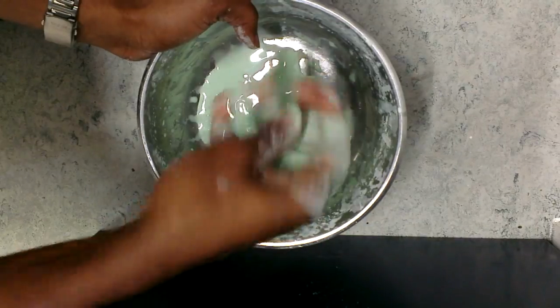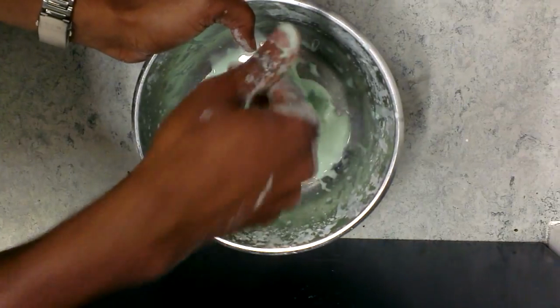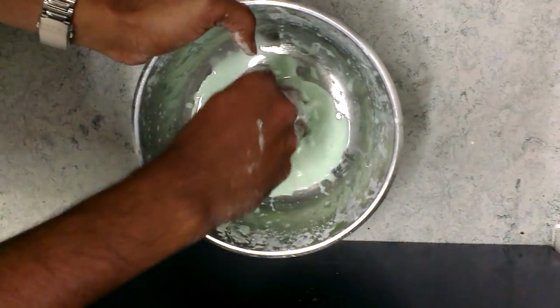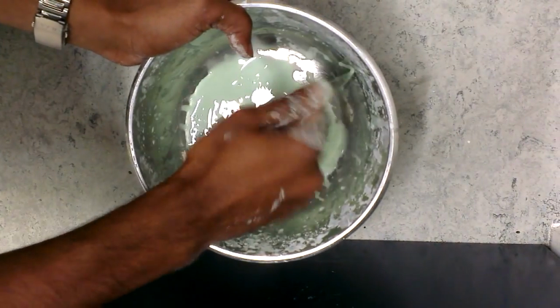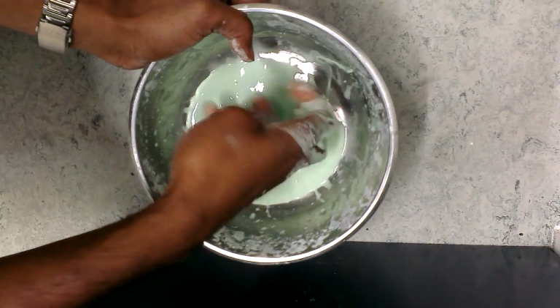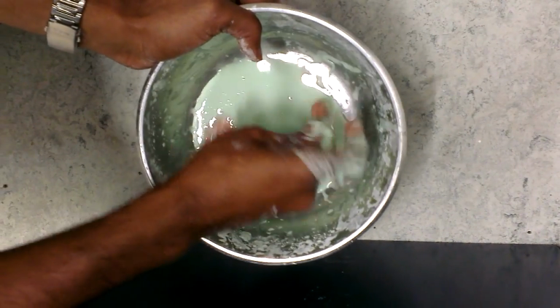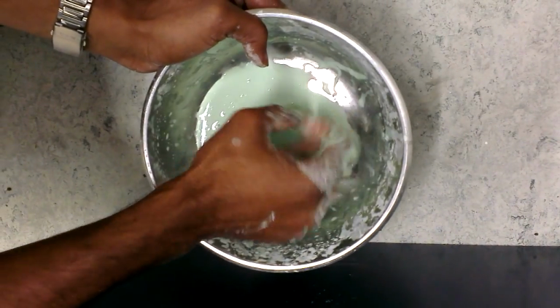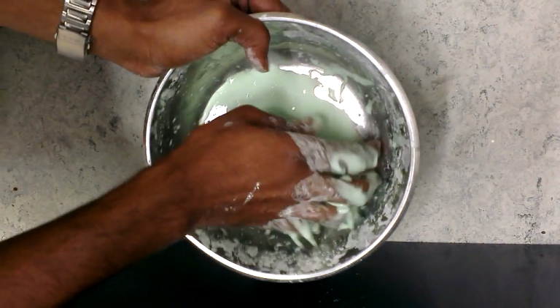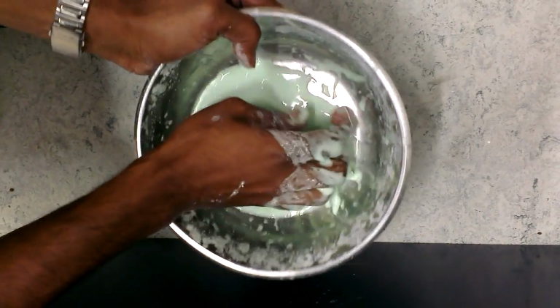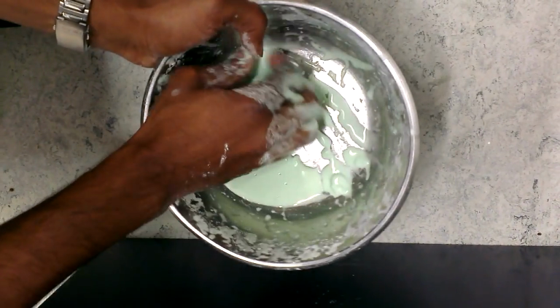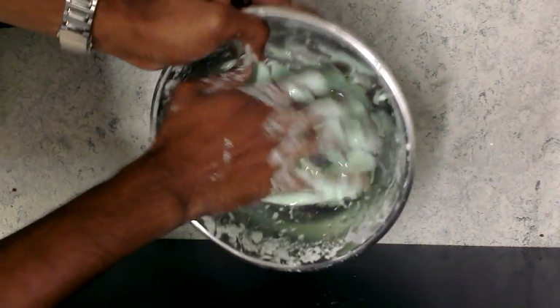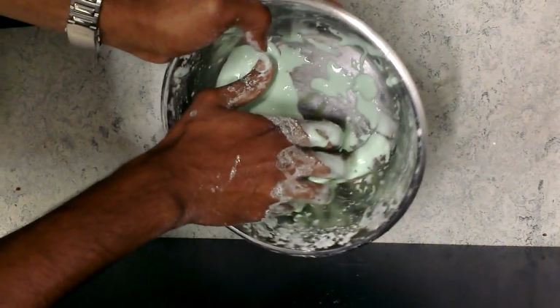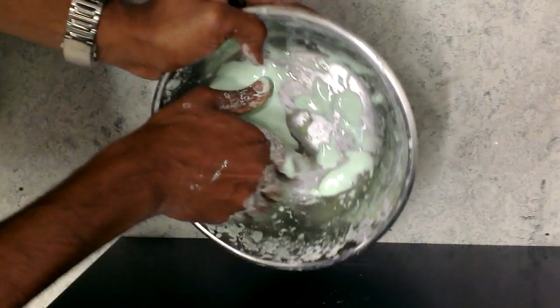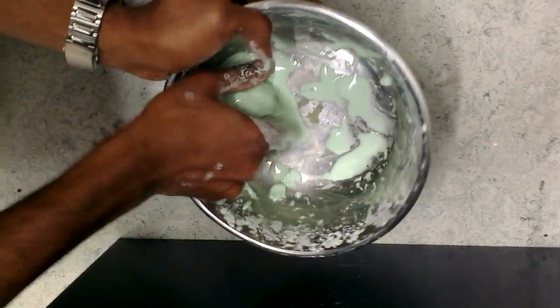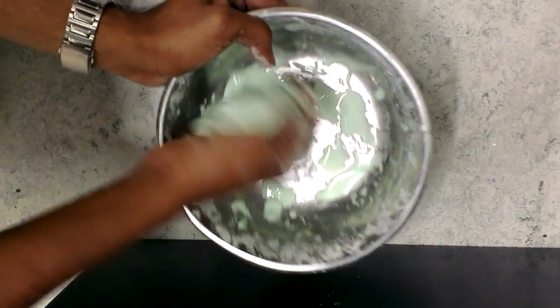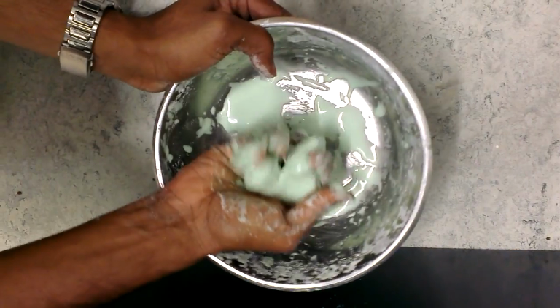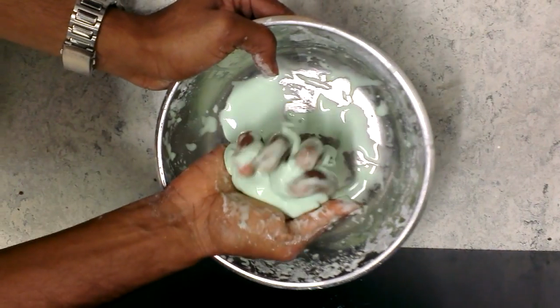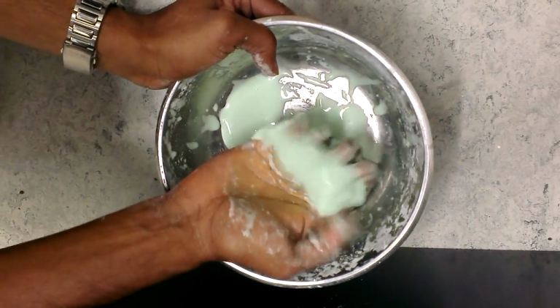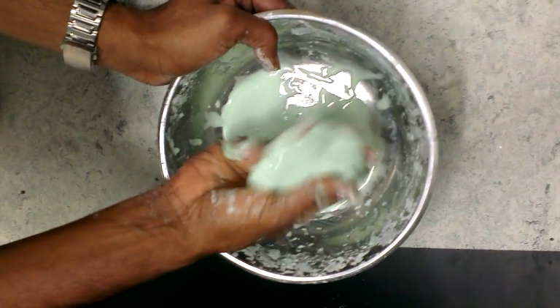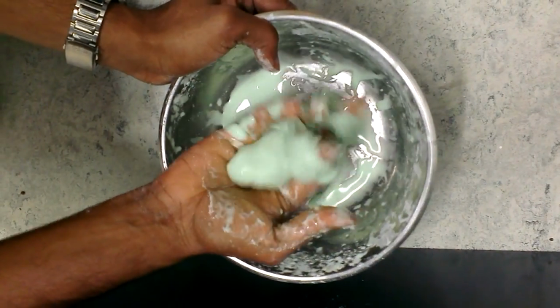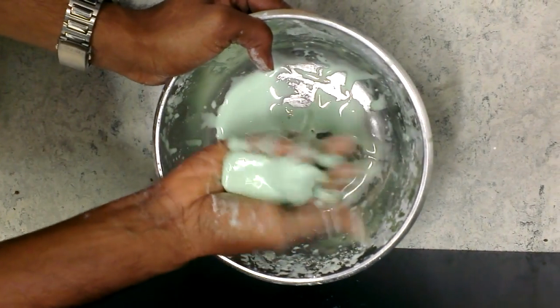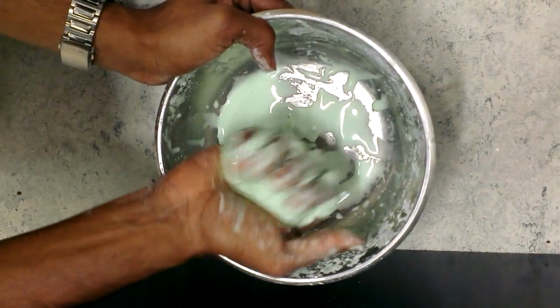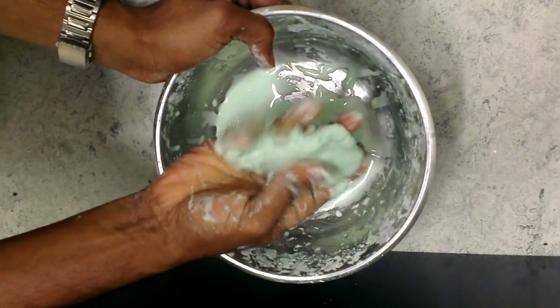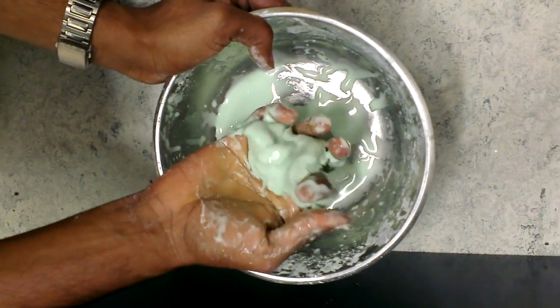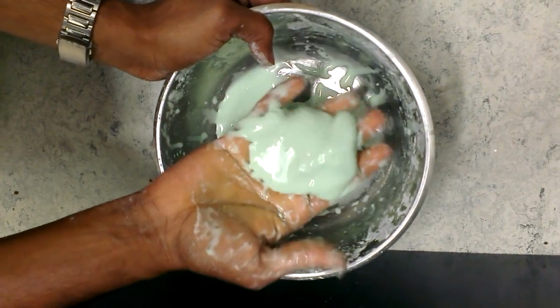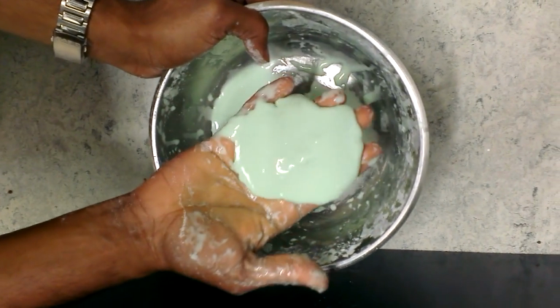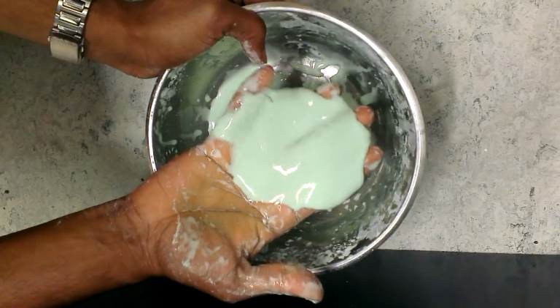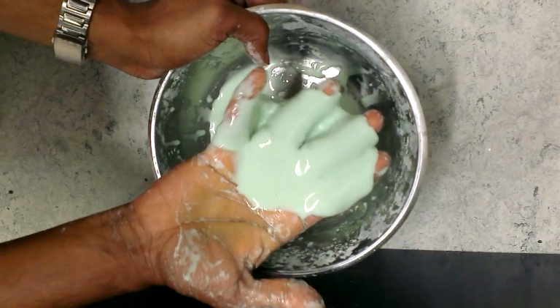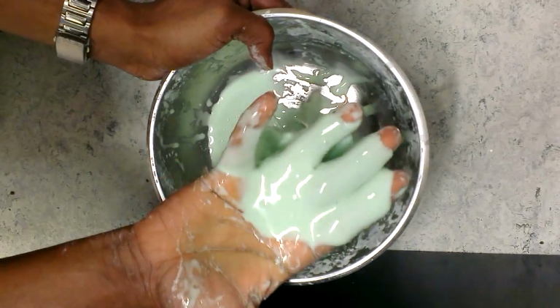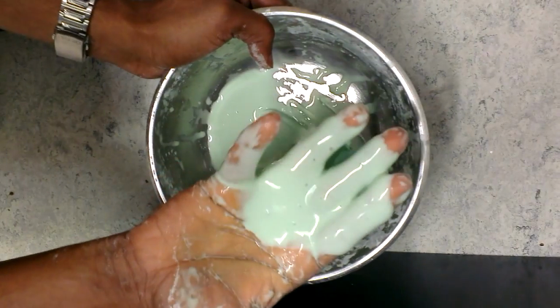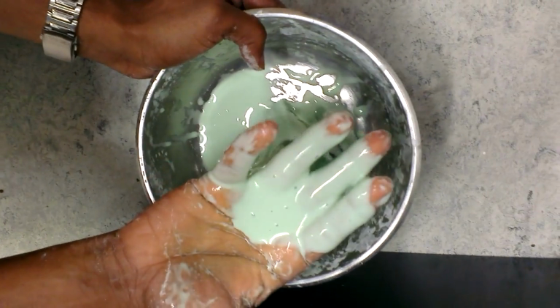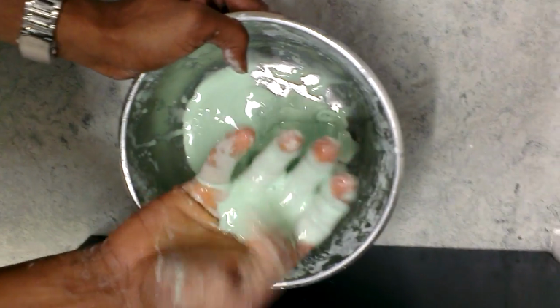So it's a very interesting material, a good material to play with, and very simple to make at home. You simply take half a cup of water and a full cup of cornstarch and mix them together, and you get something like this.